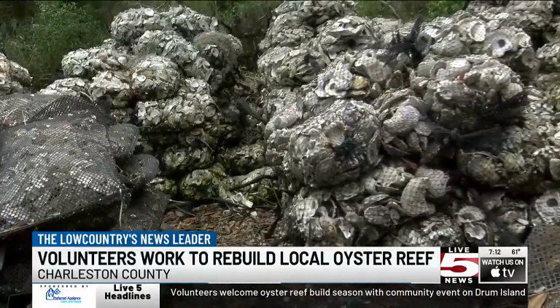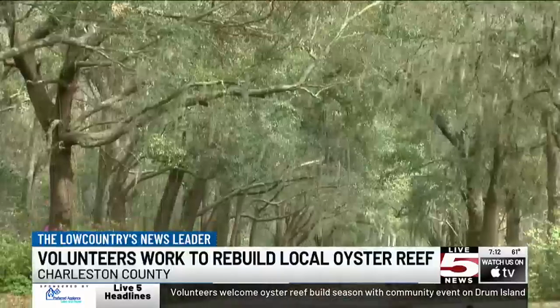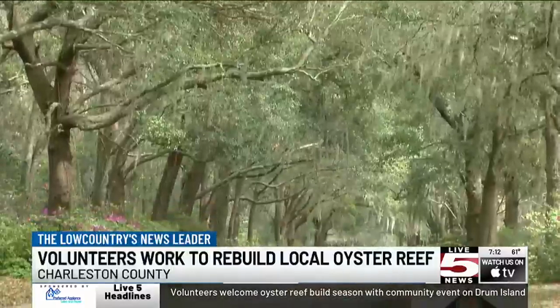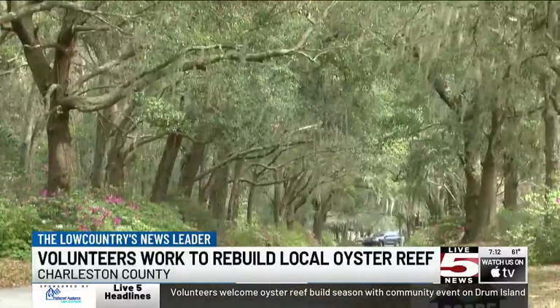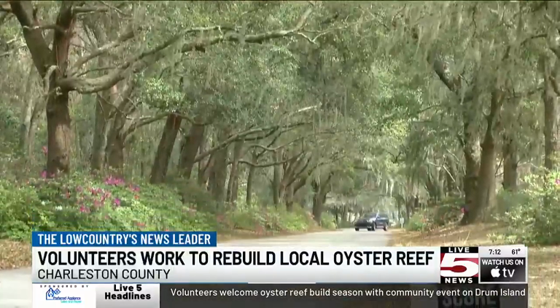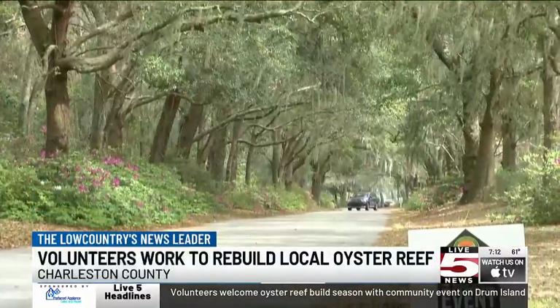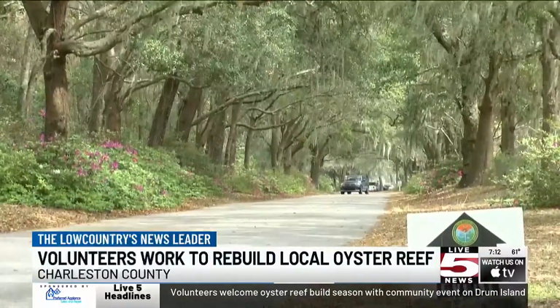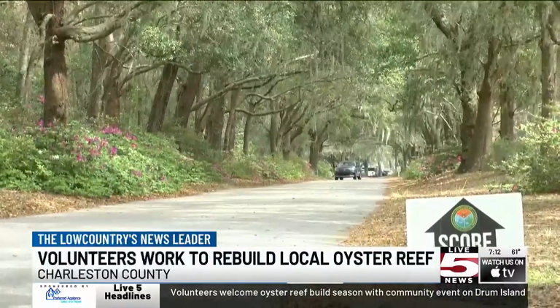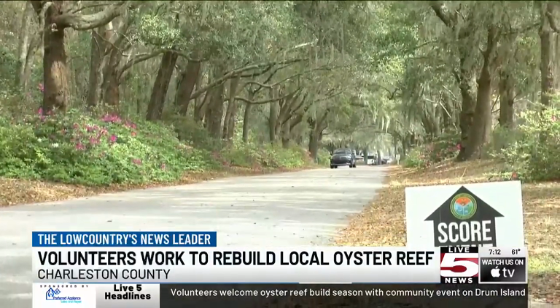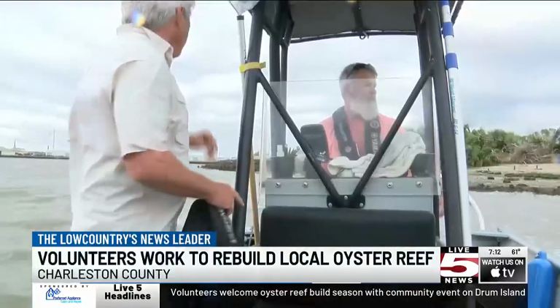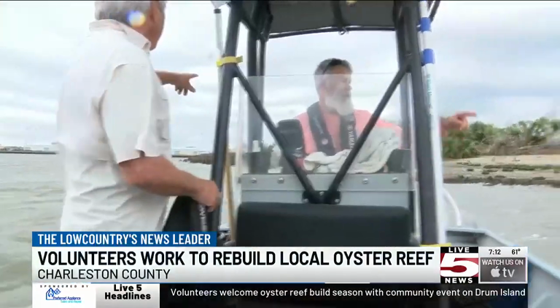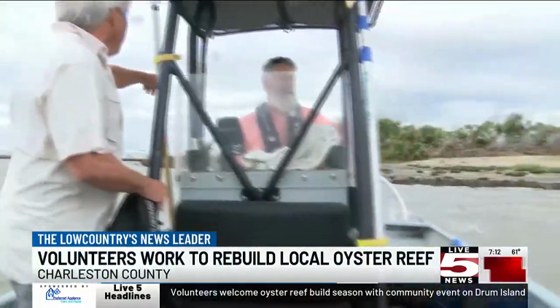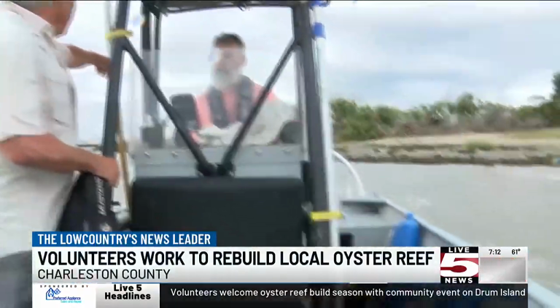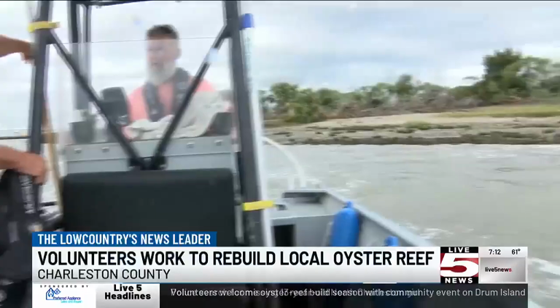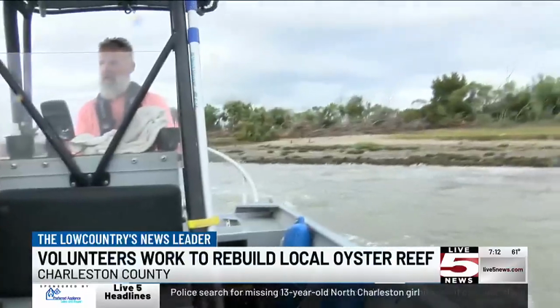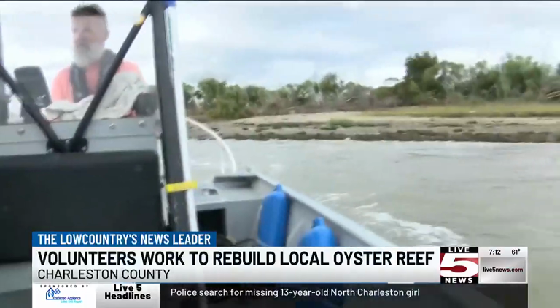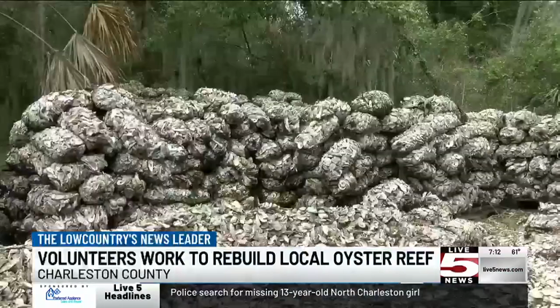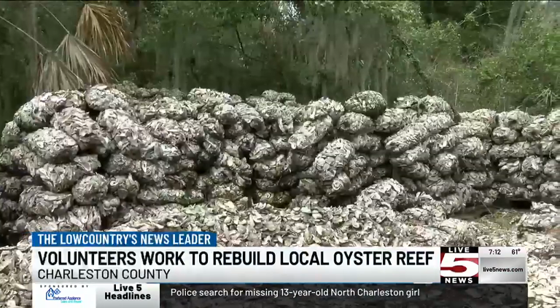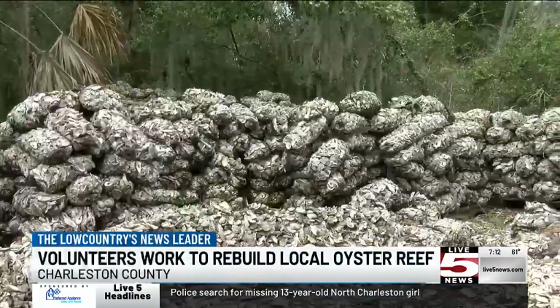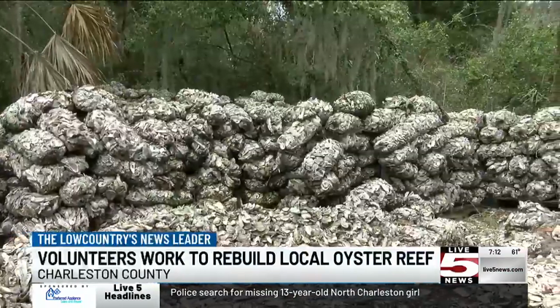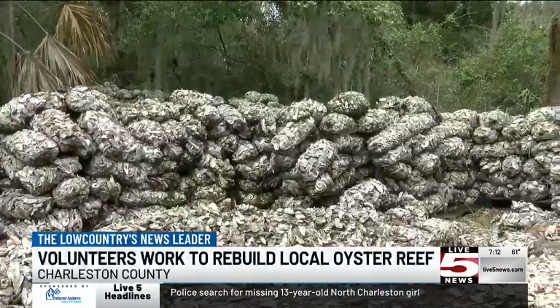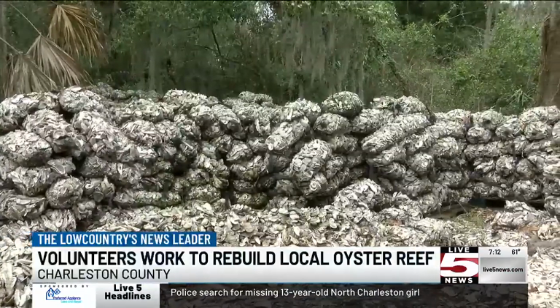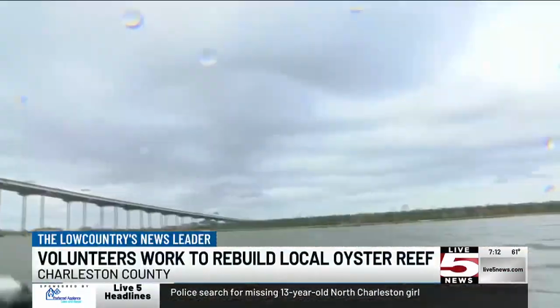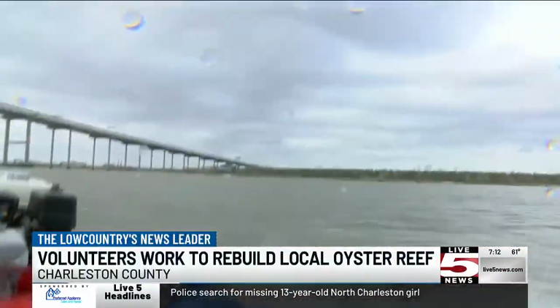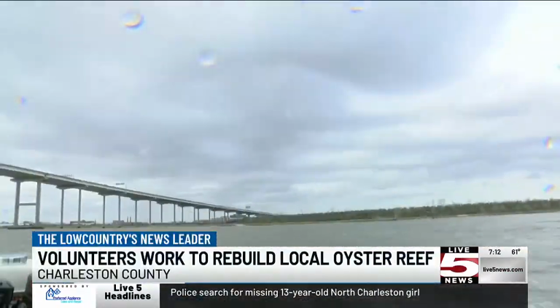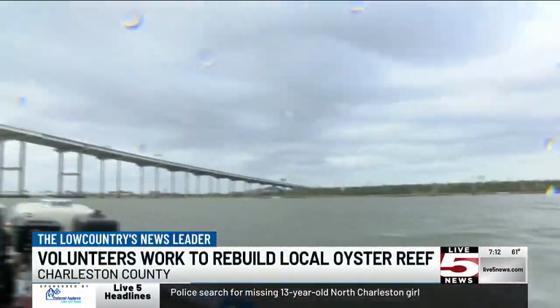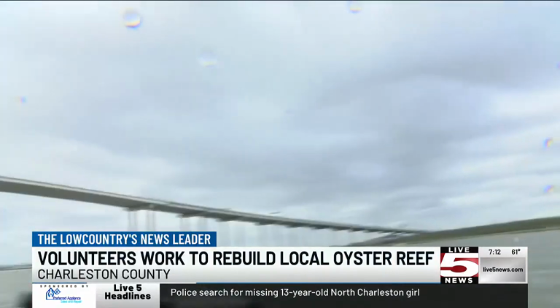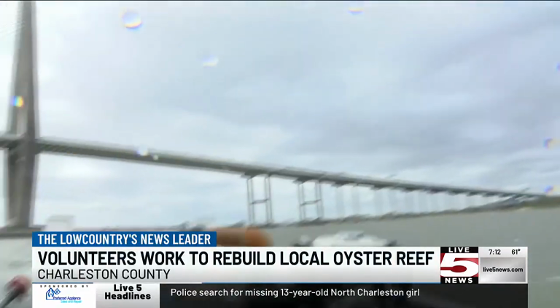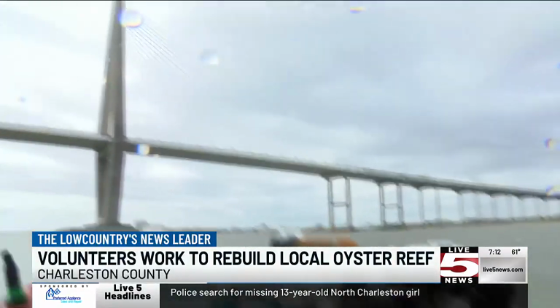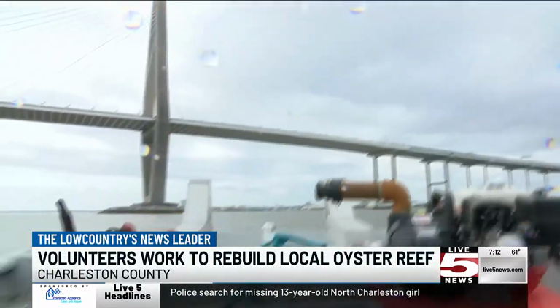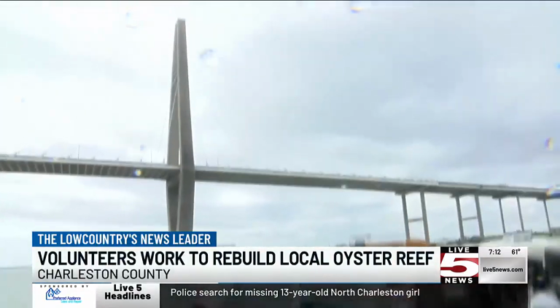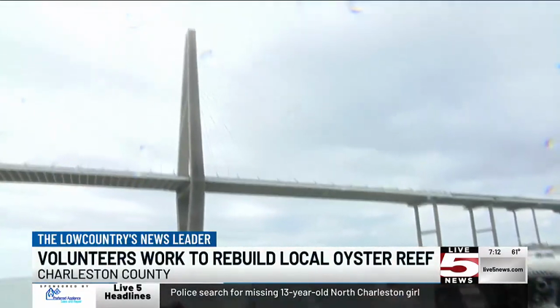Volunteers with the South Carolina Department of Natural Resources and non-profit Wounded Nature will kick off an eighth season of oyster reef building in the Charleston Harbor. Drum Island's a great spot — it's right beneath the Ravenel Bridge, so really iconic for Charleston.